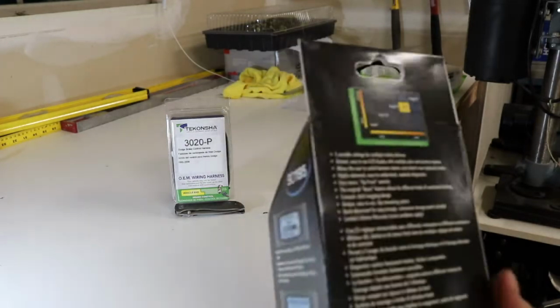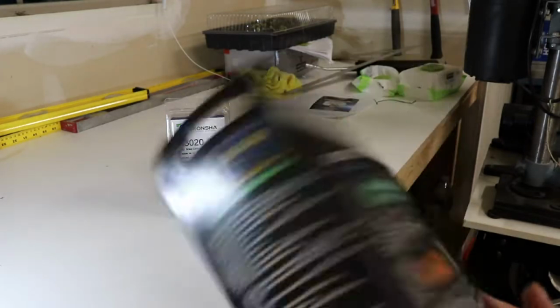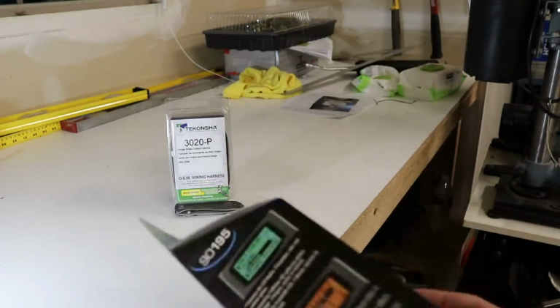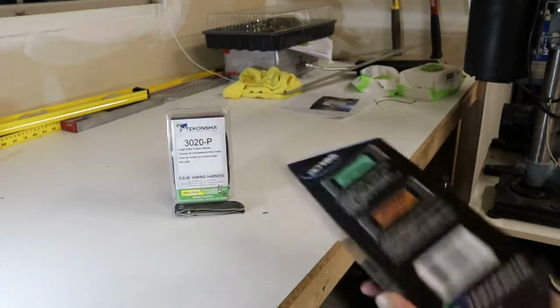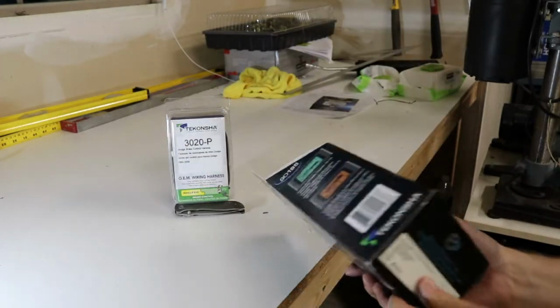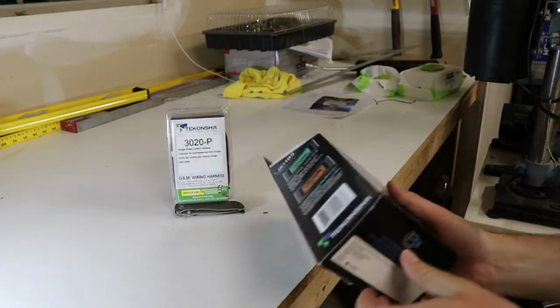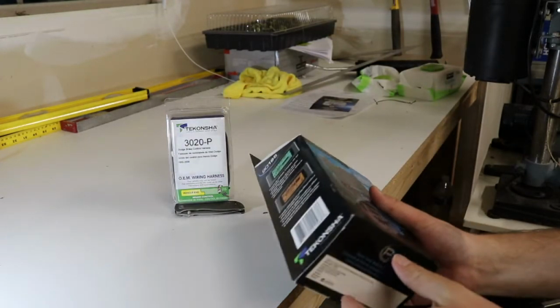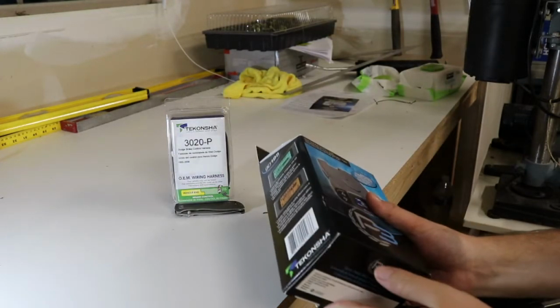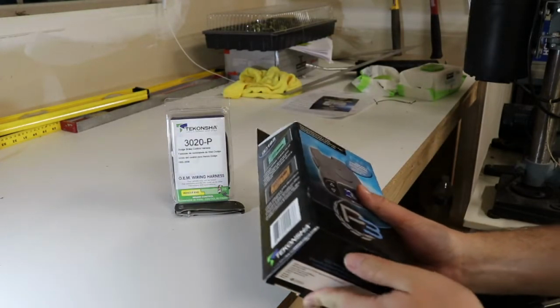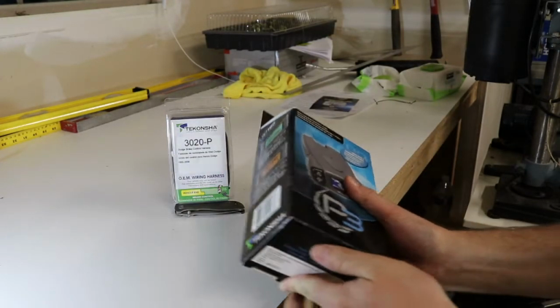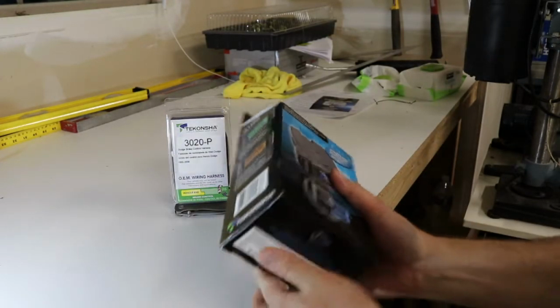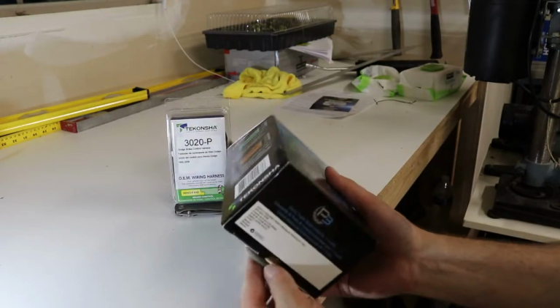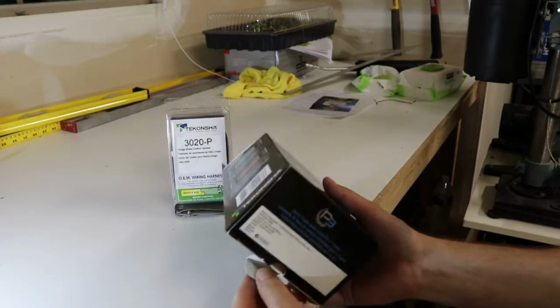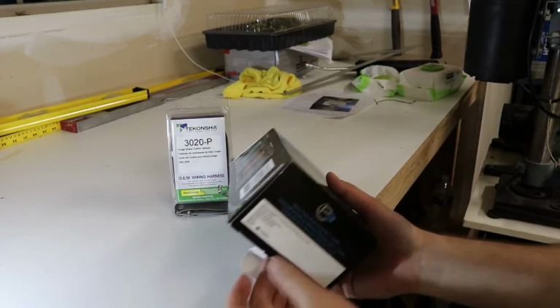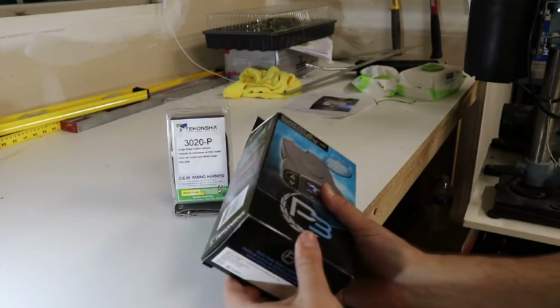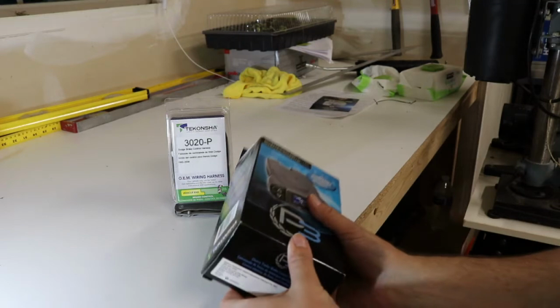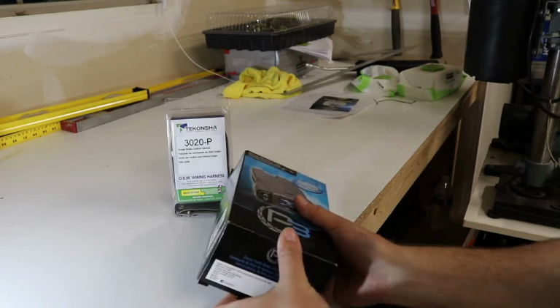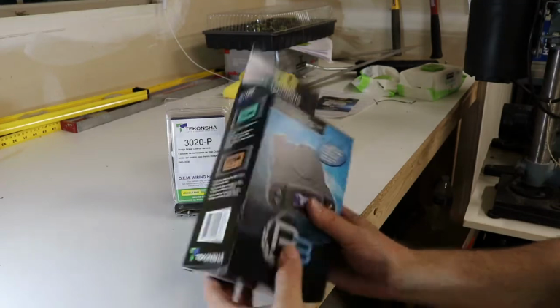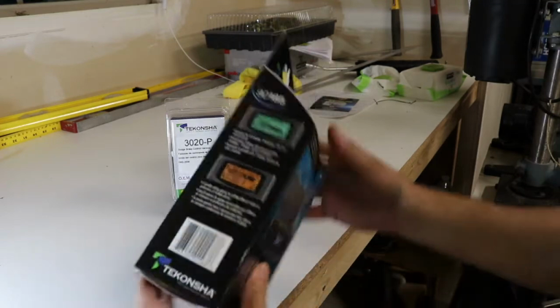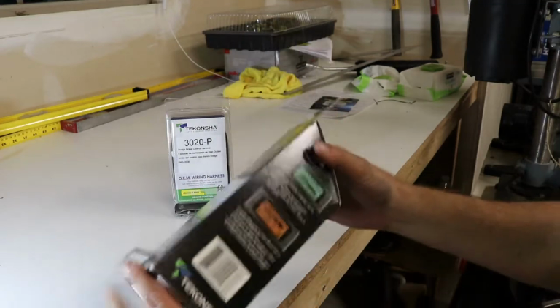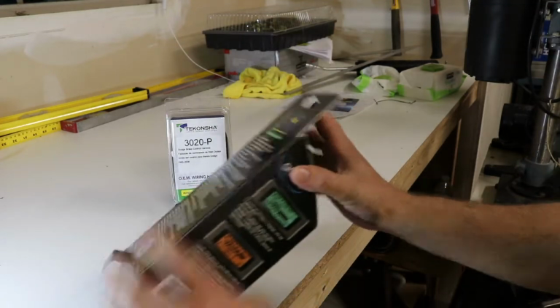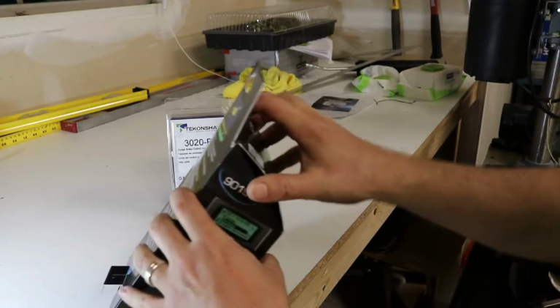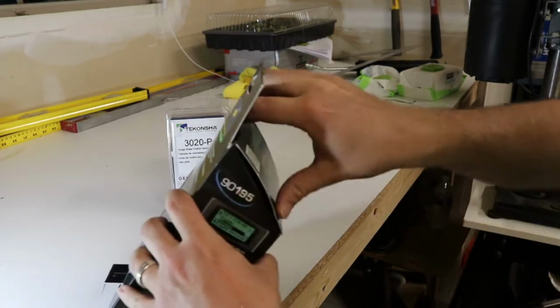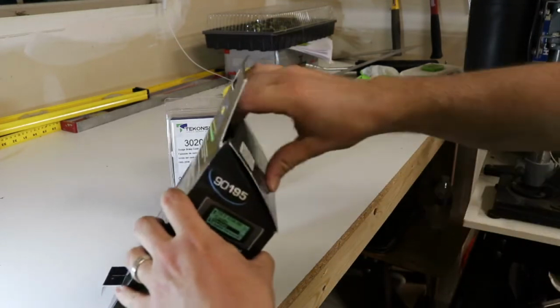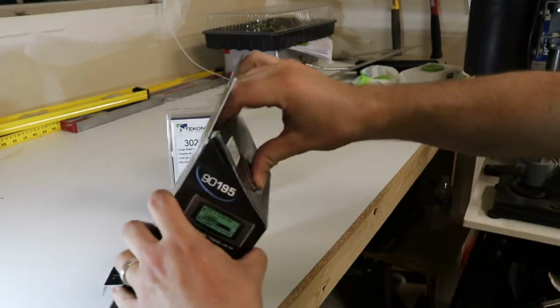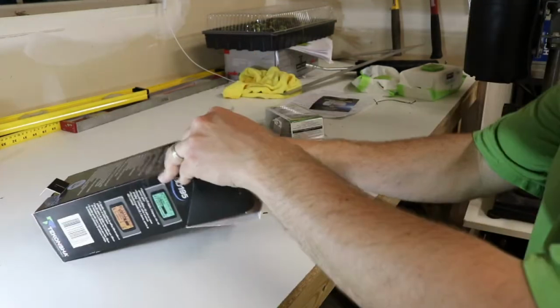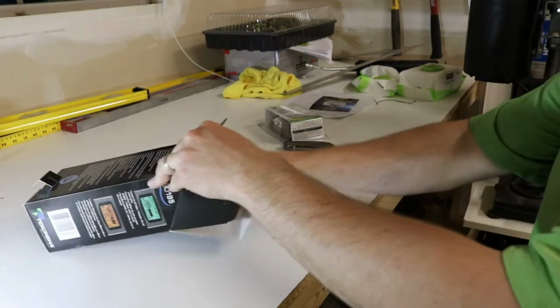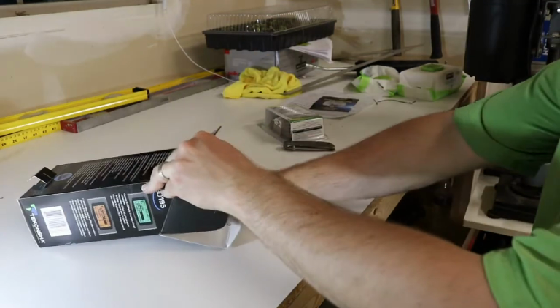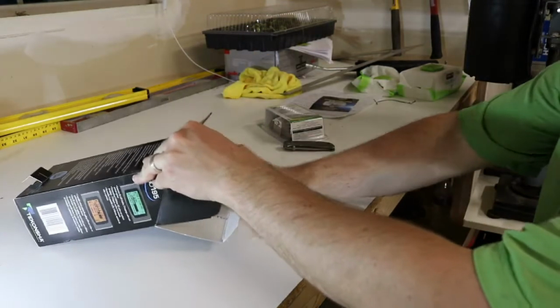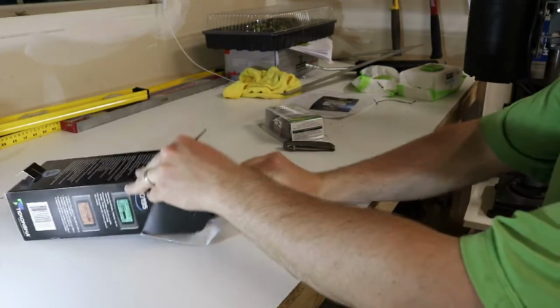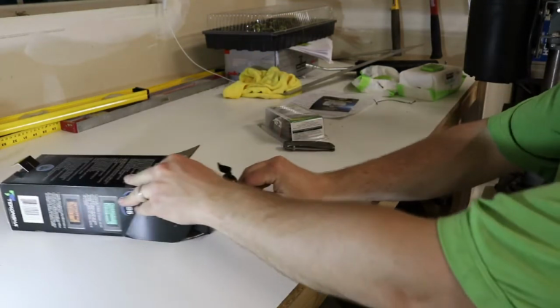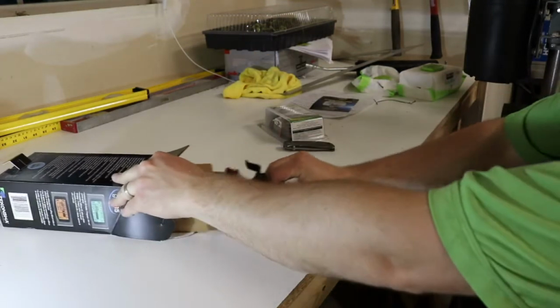So let's unbox this and see what we've got. We're towing with a 2006 Dodge Ram.